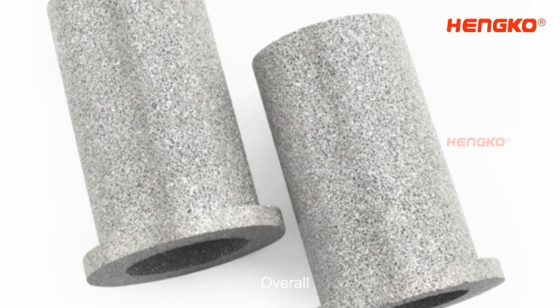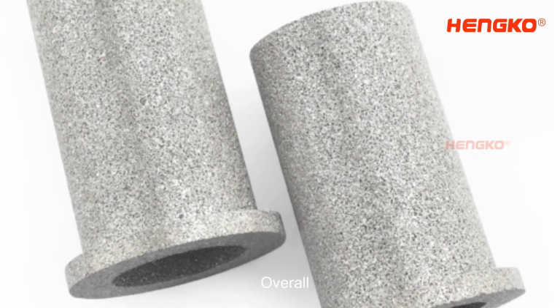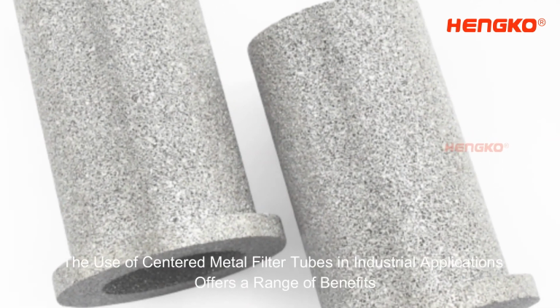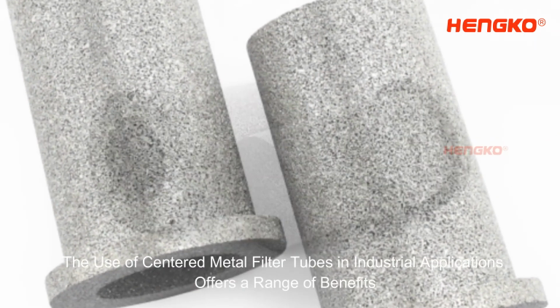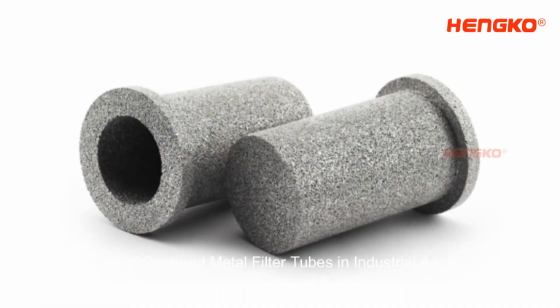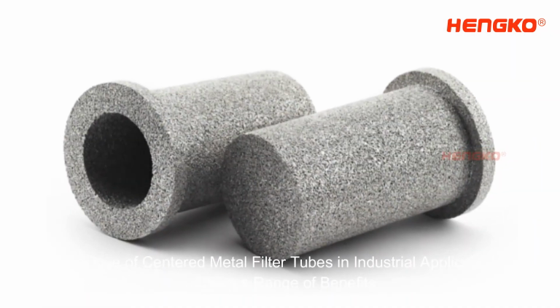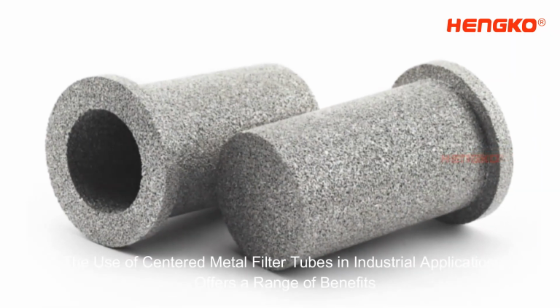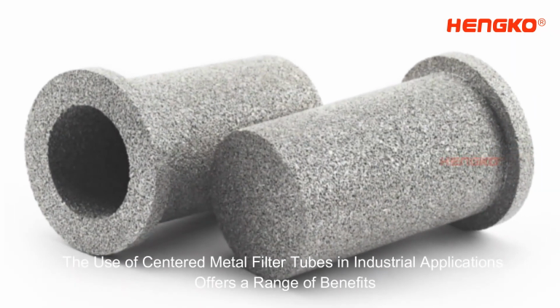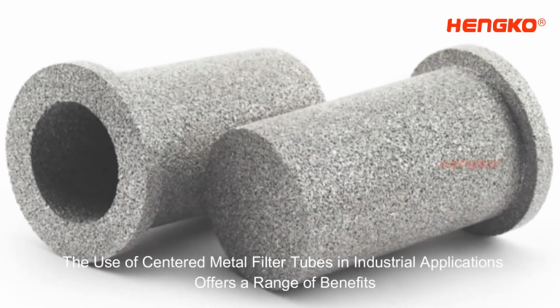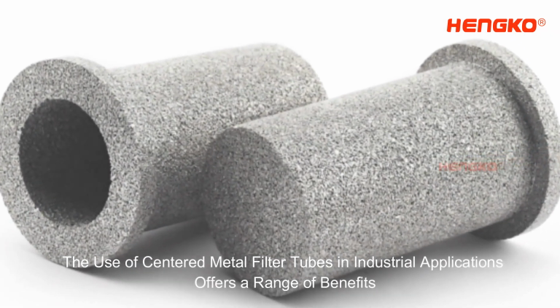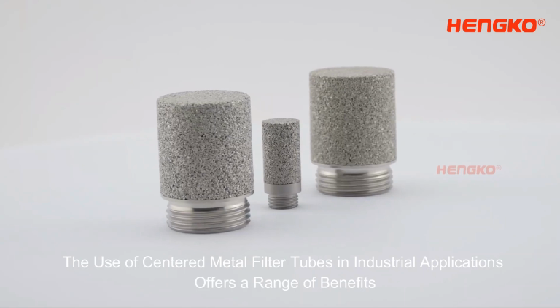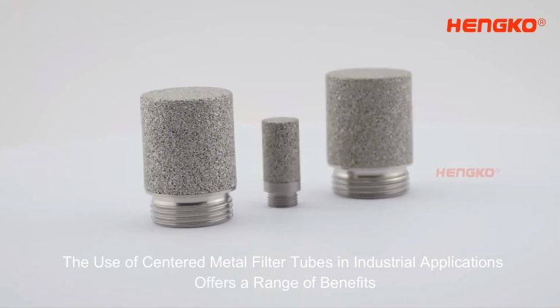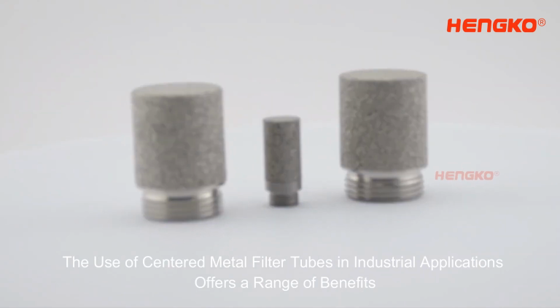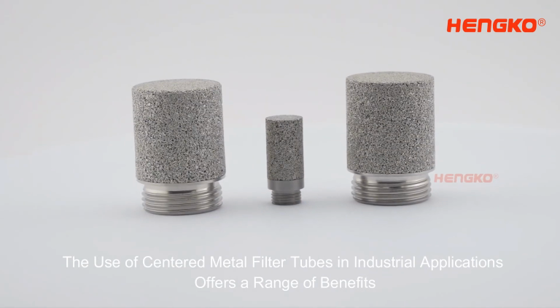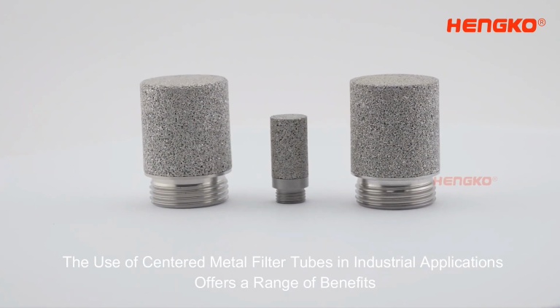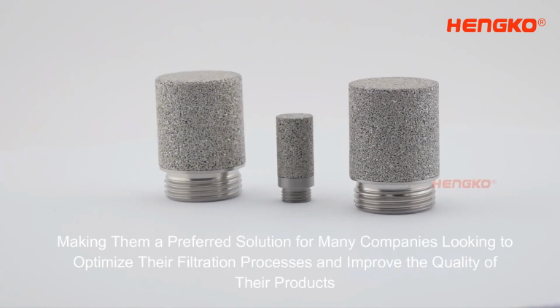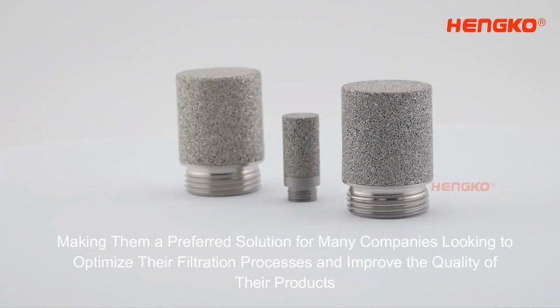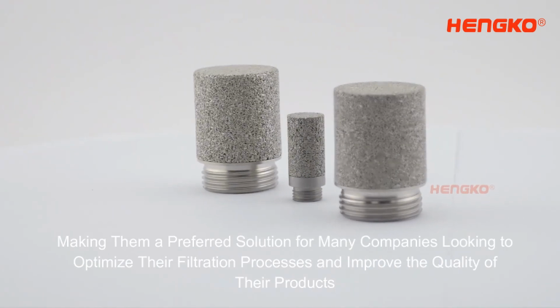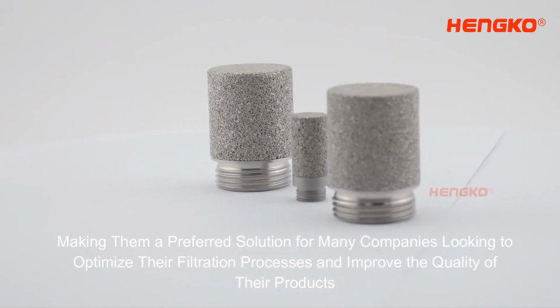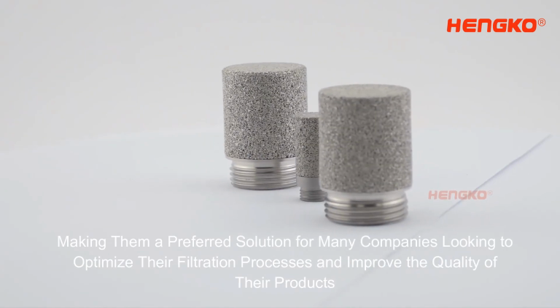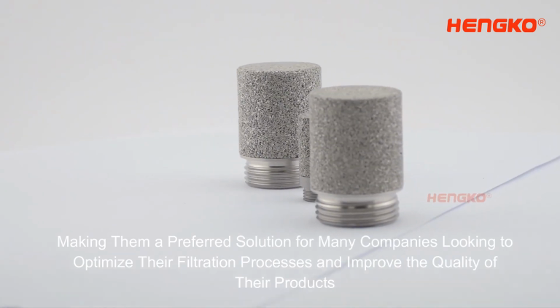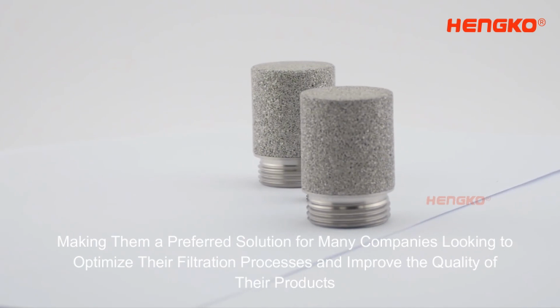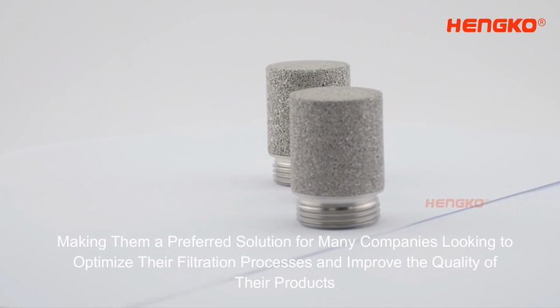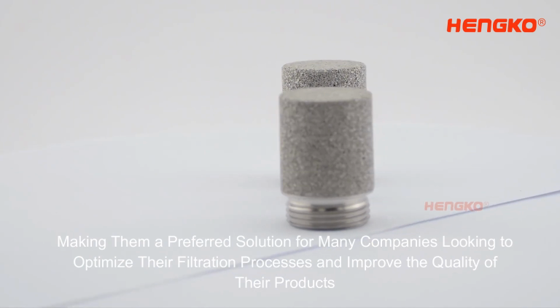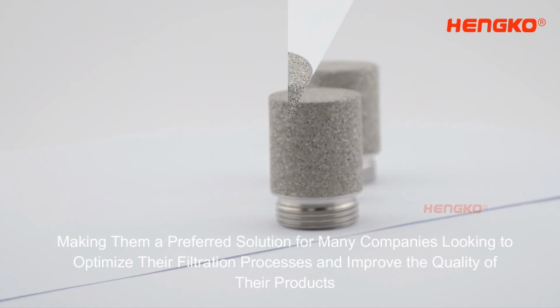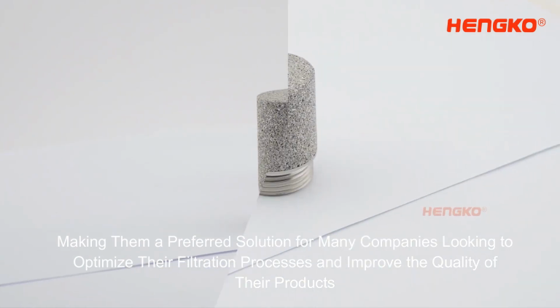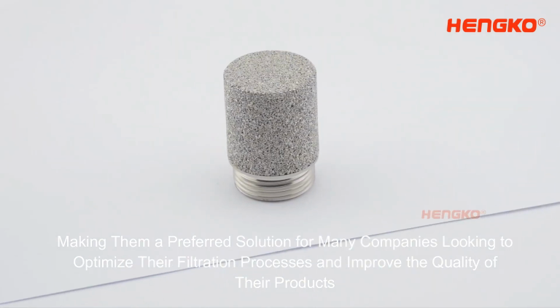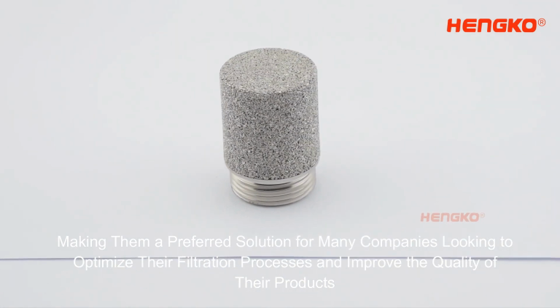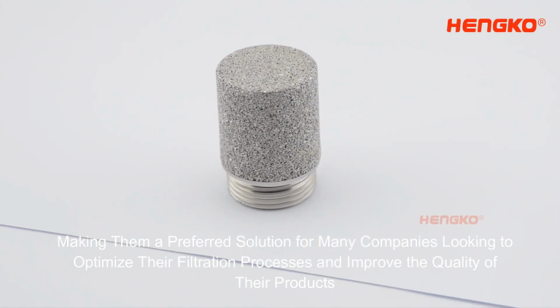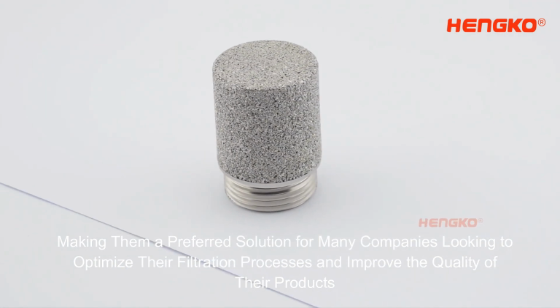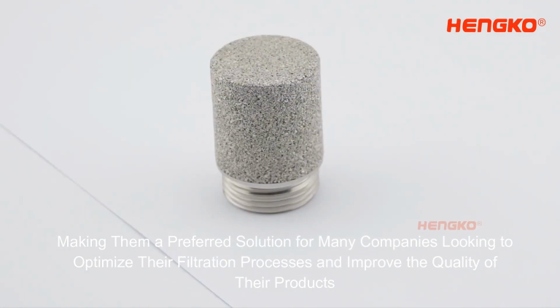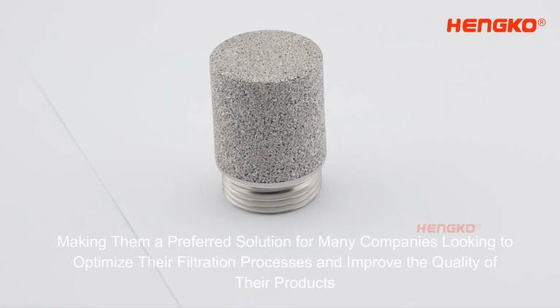Overall, the use of sintered metal filter tubes in industrial applications offers a range of benefits, making them a preferred solution for many companies looking to optimize their filtration processes and improve the quality of their products.